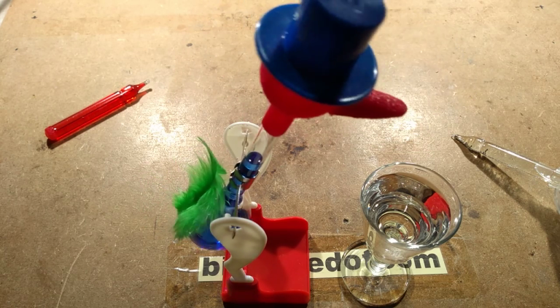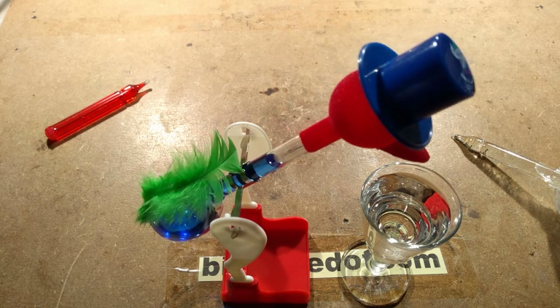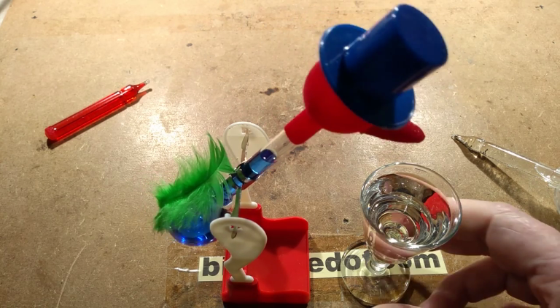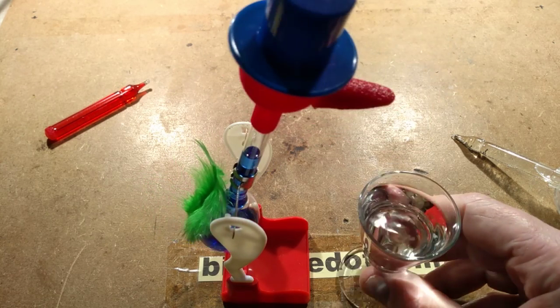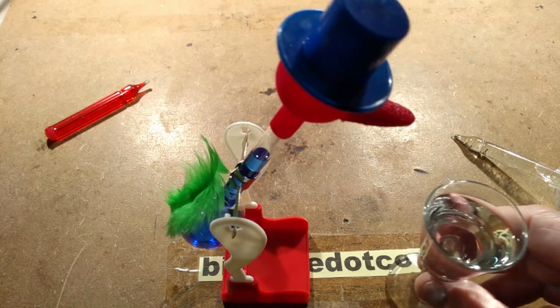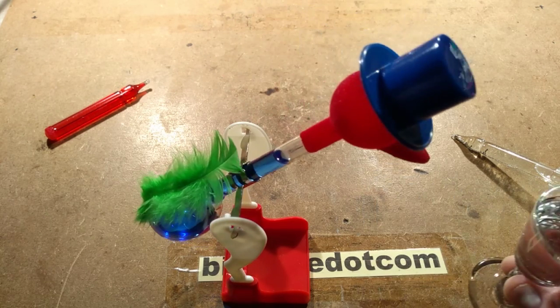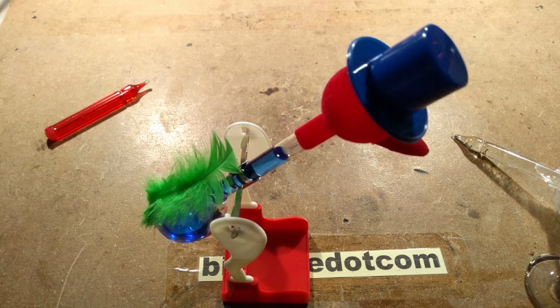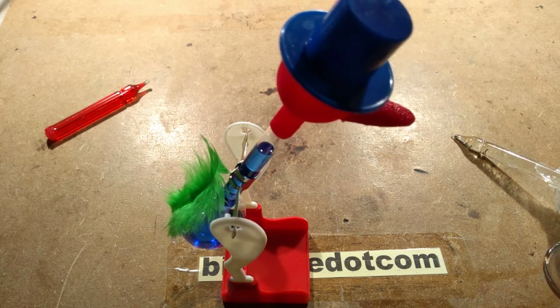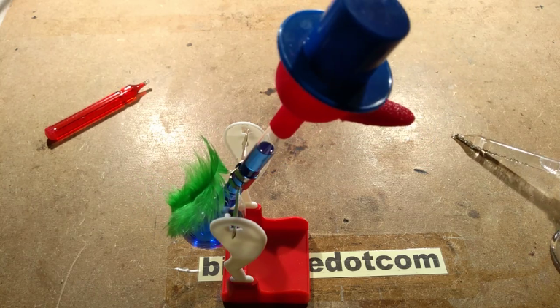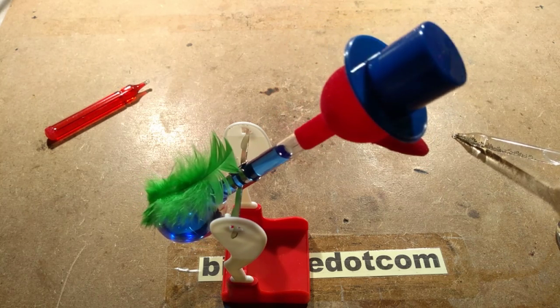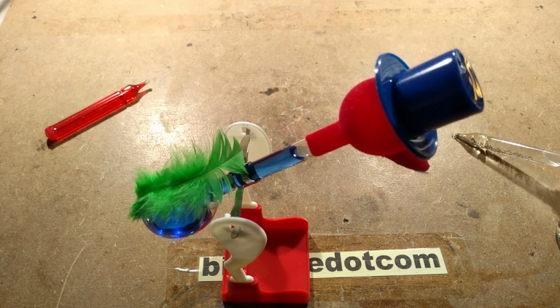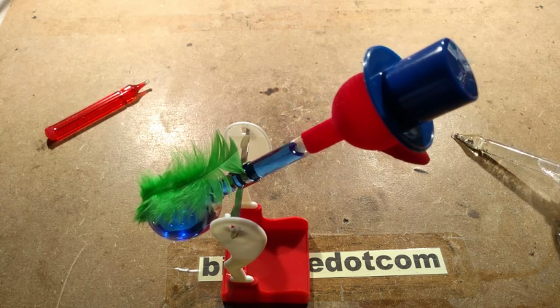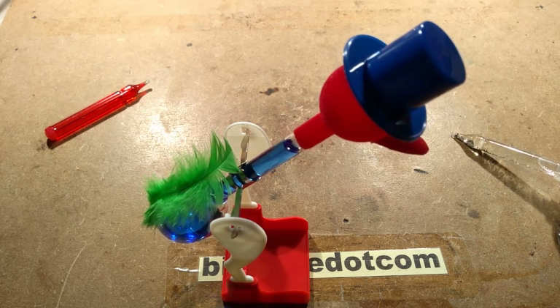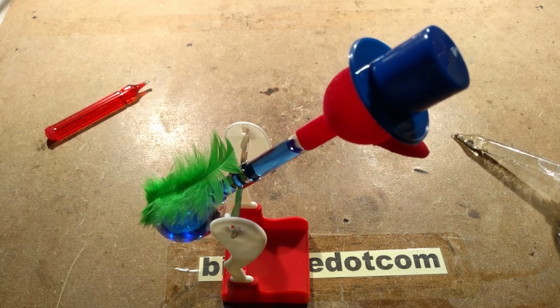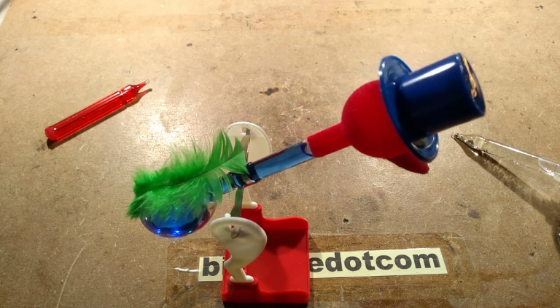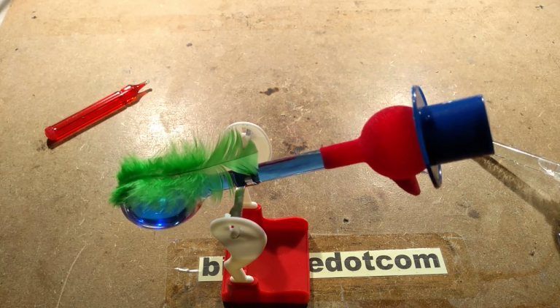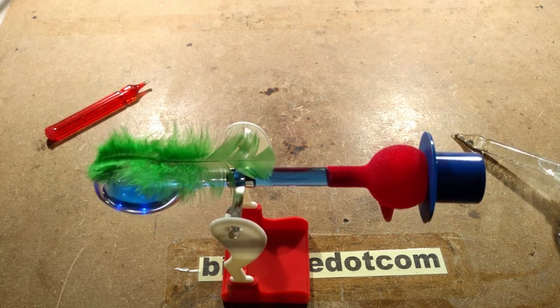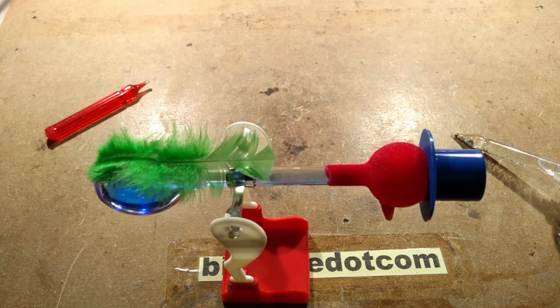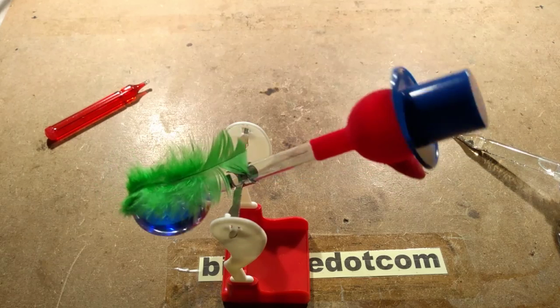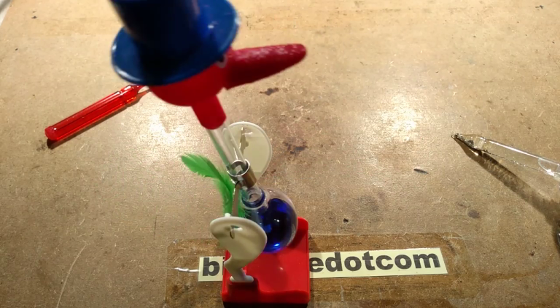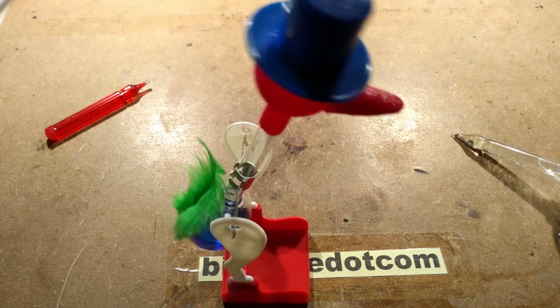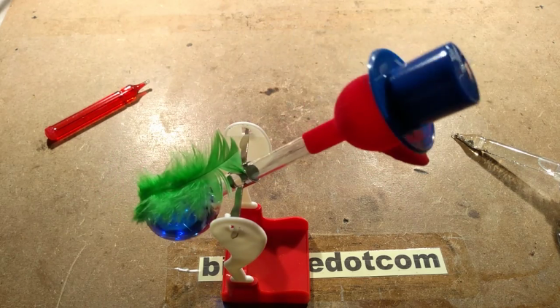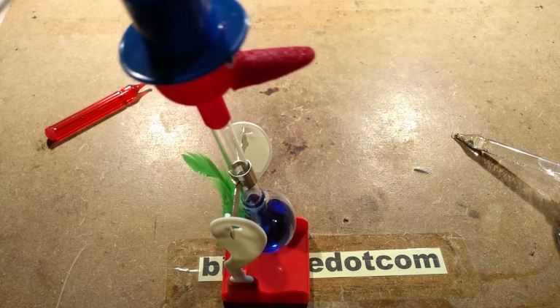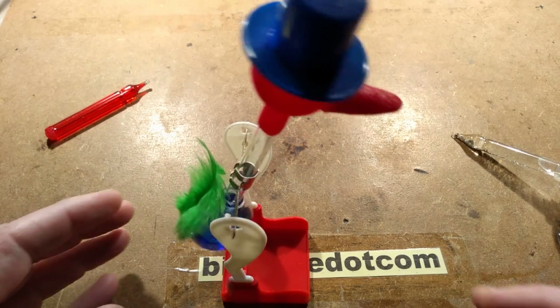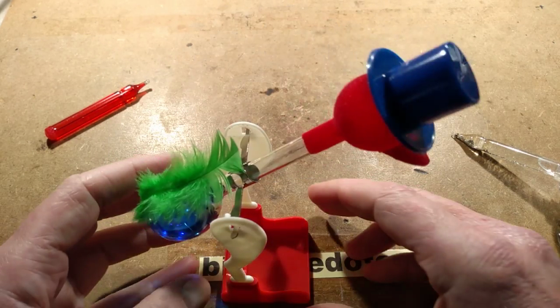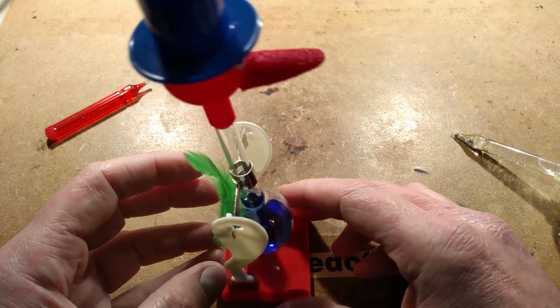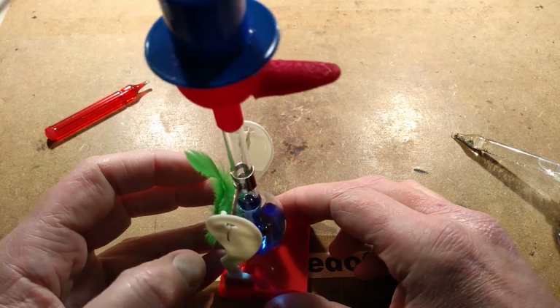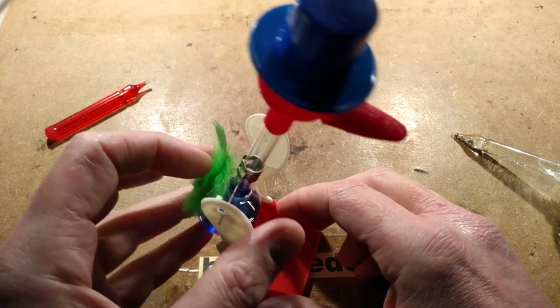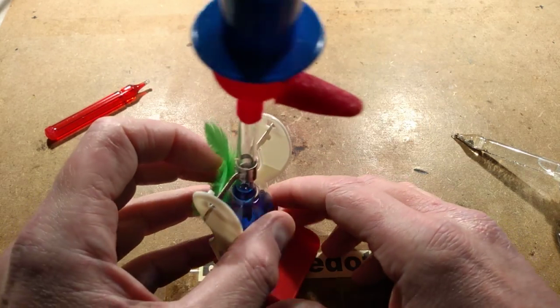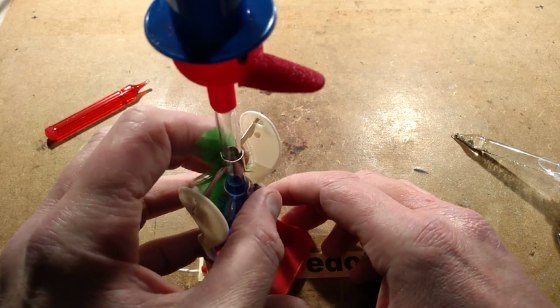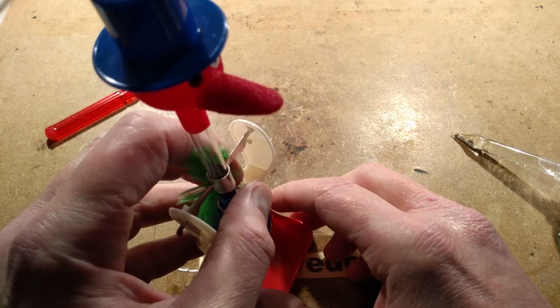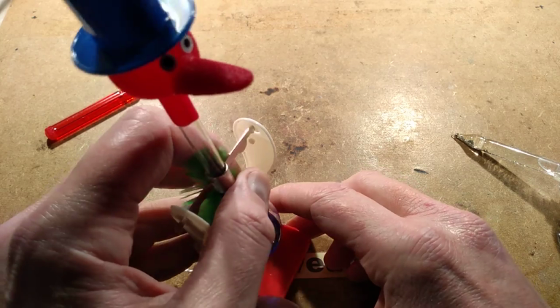You don't actually need the glass of water to be there at all, because as long as the head is wet - and there is a clue to the operation - it will work just fine. Let me demonstrate something else before we start taking a closer look at this.